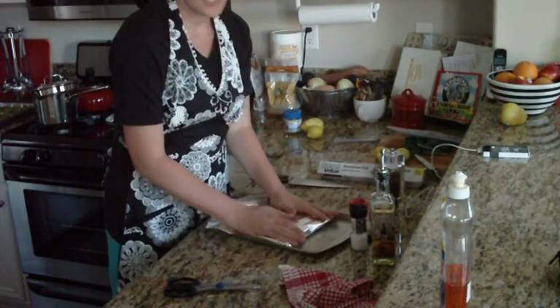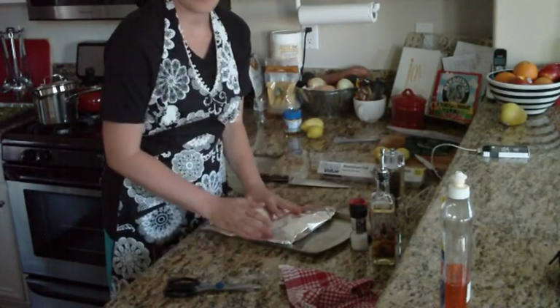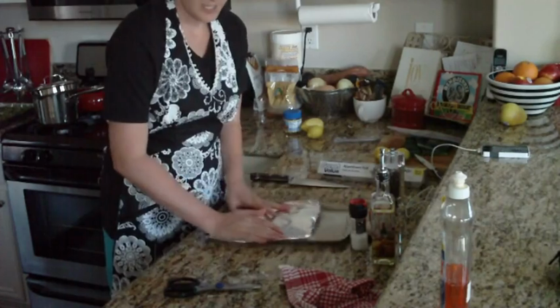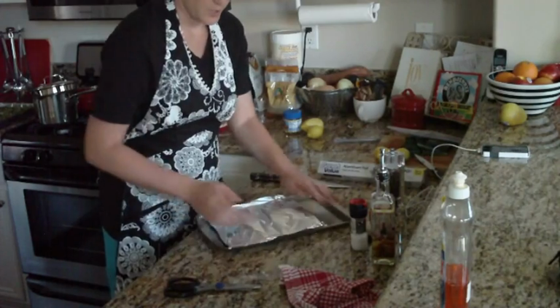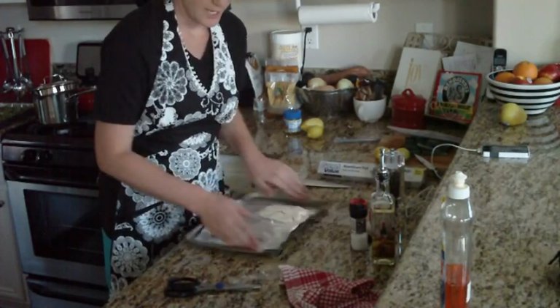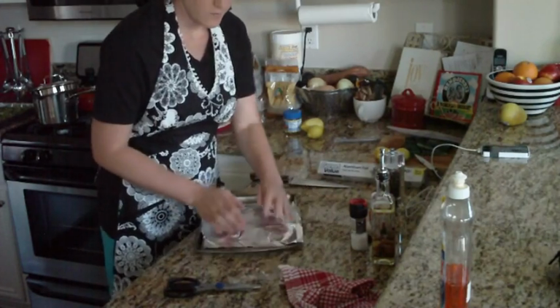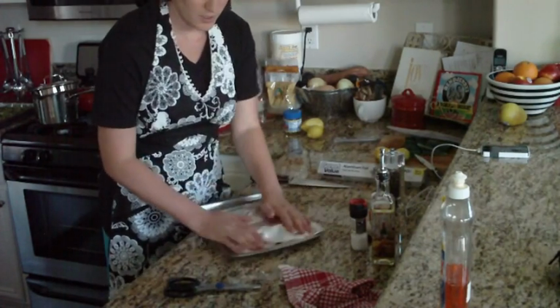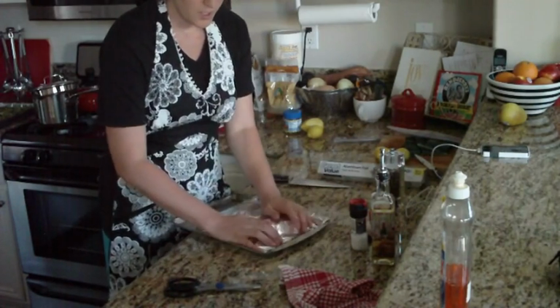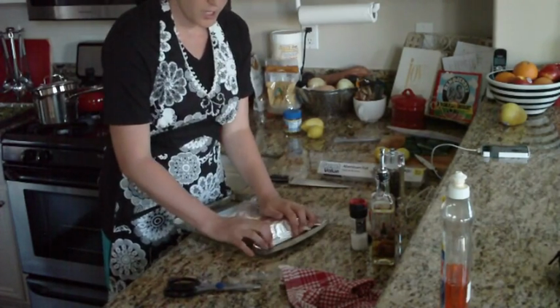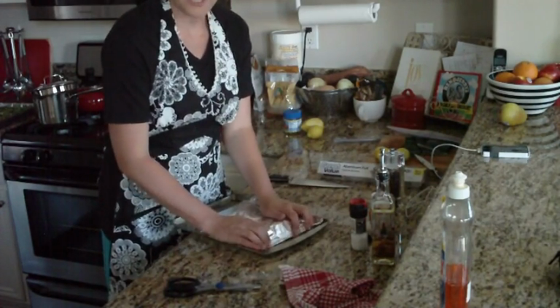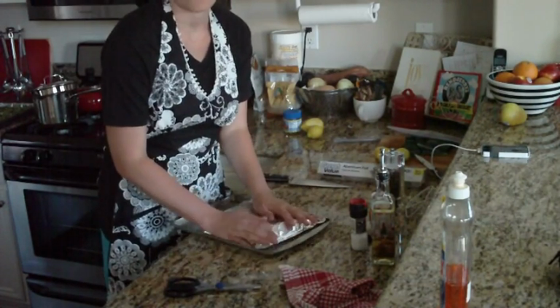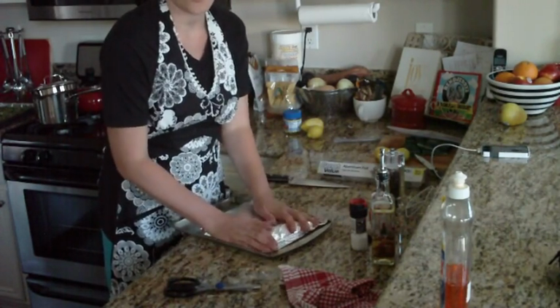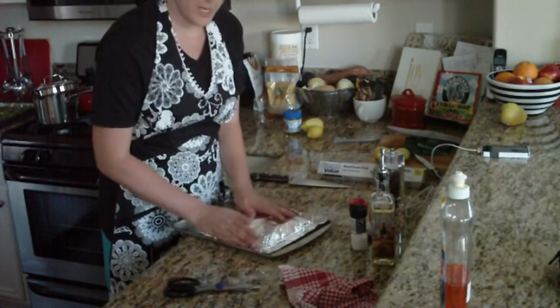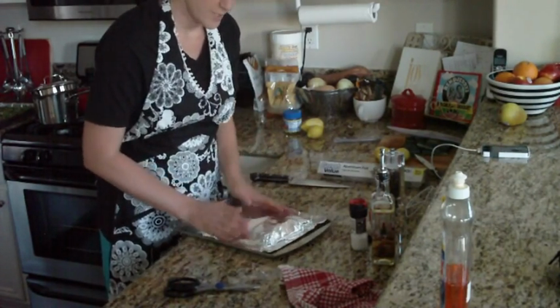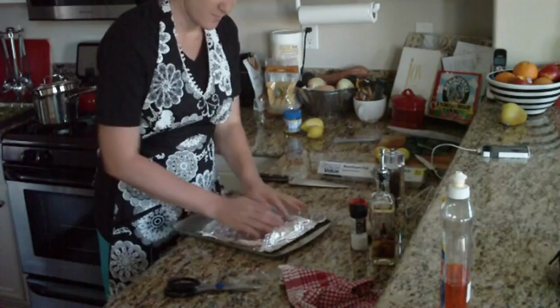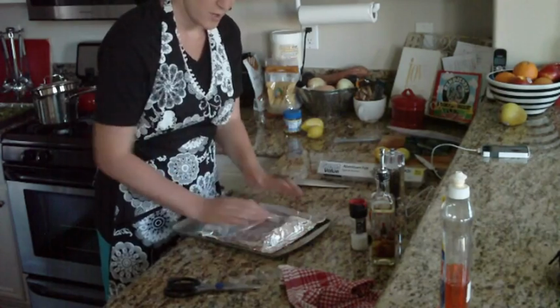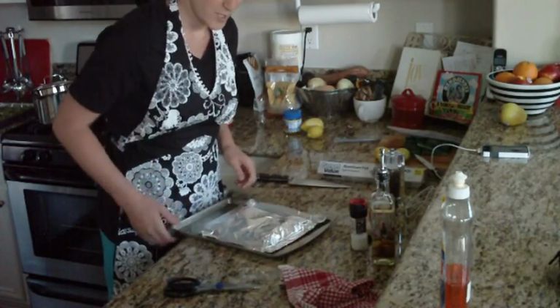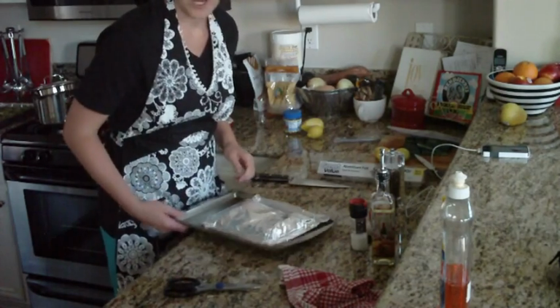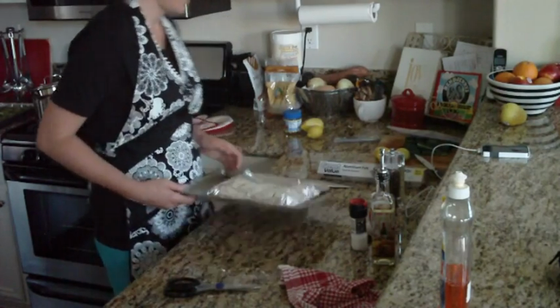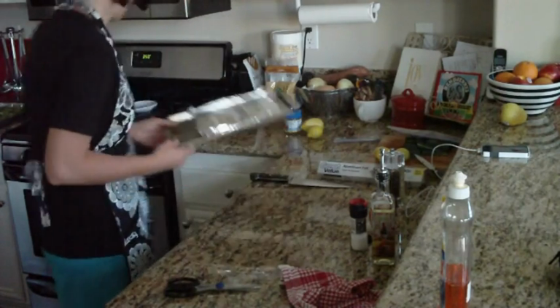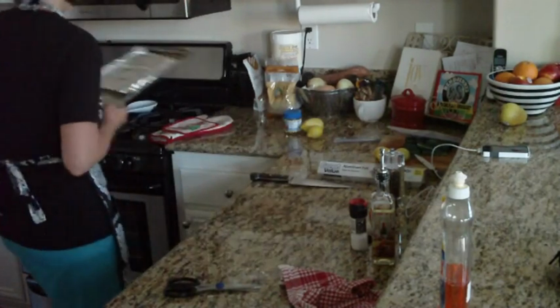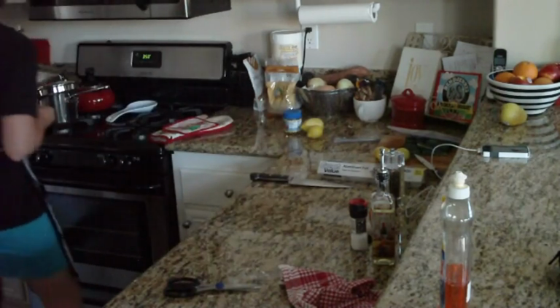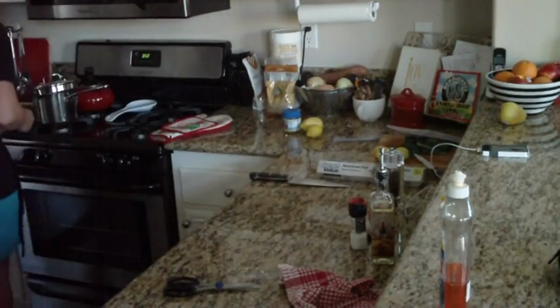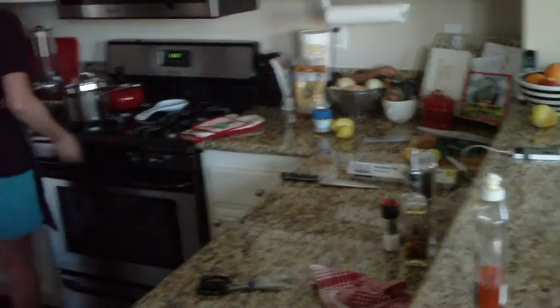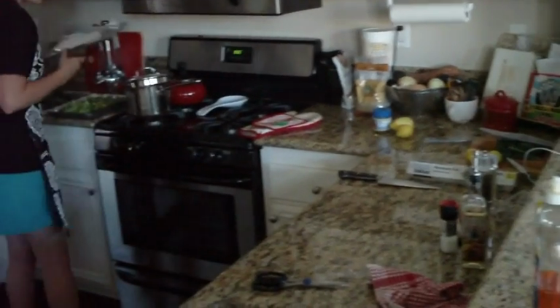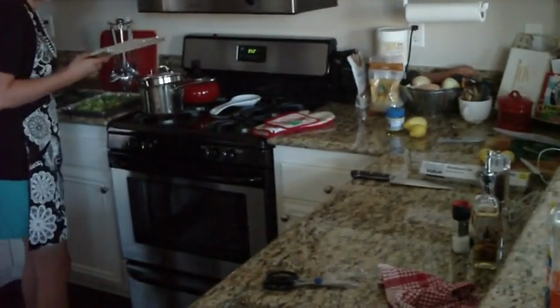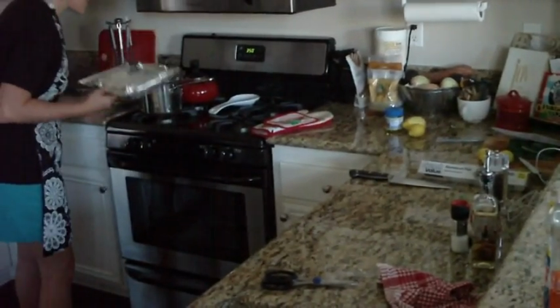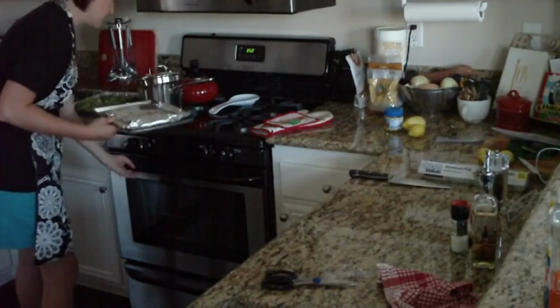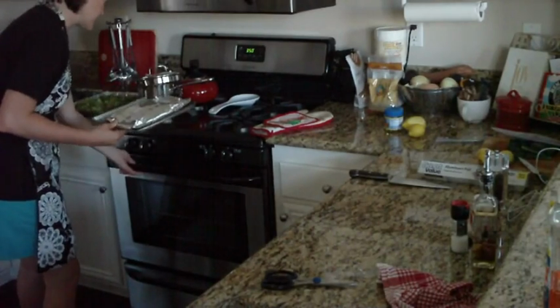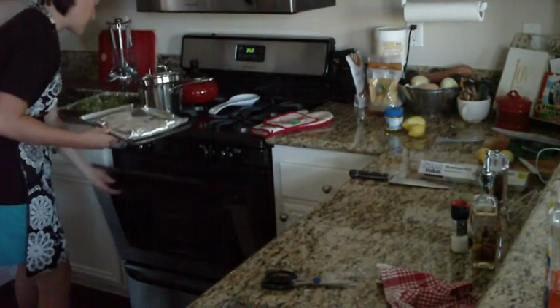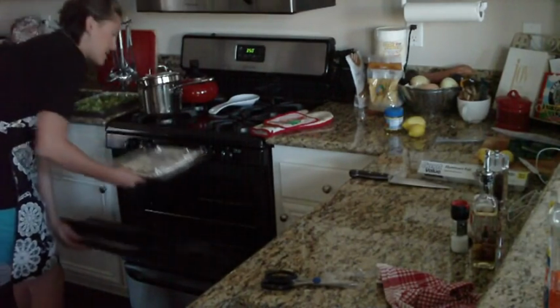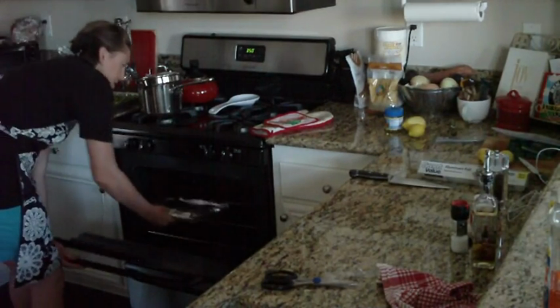This is going to be really easy to clean up. You're going to take it out of the foil, put it on your plate, and throw the foil away and rinse your pan off. I'm going to throw my fish in the oven now since it's got about 20 minutes to cook.